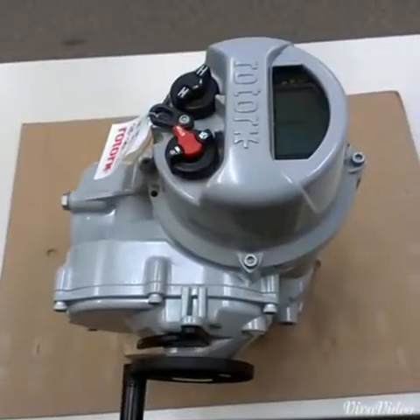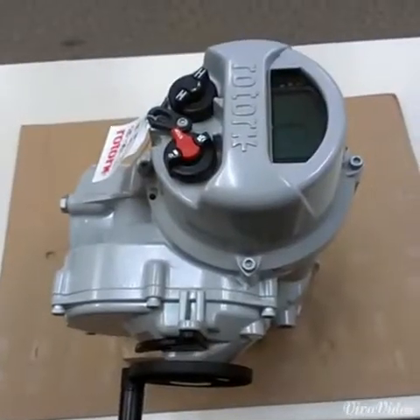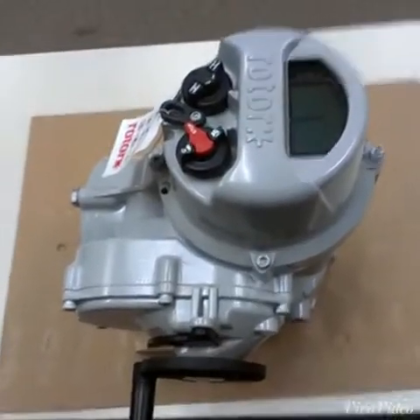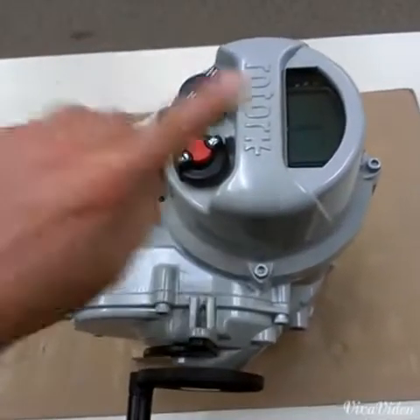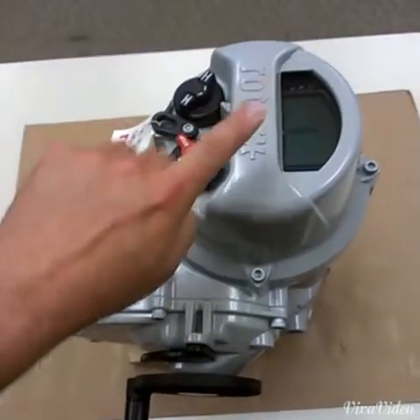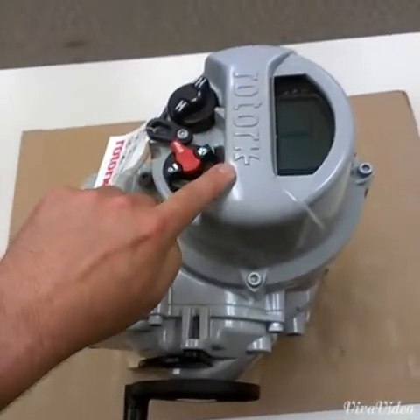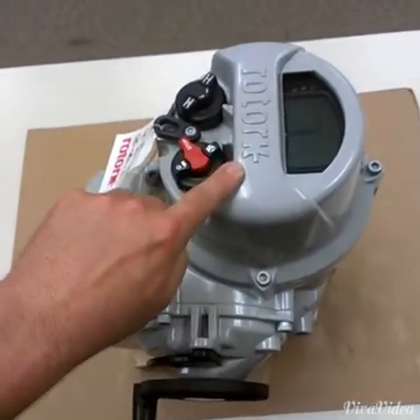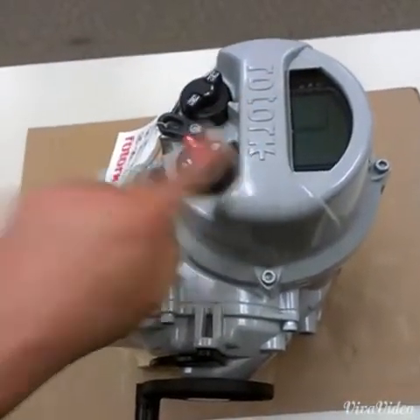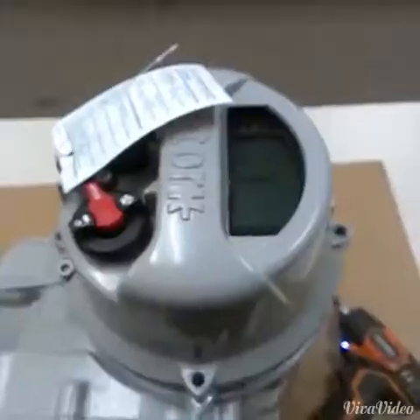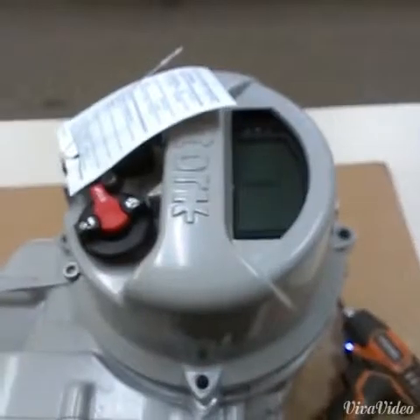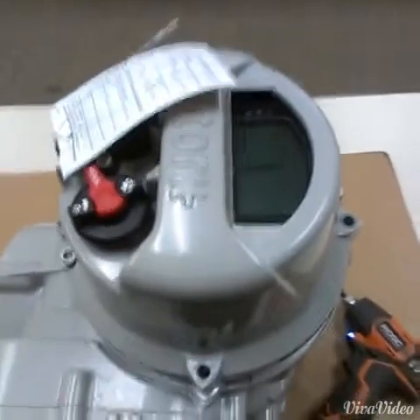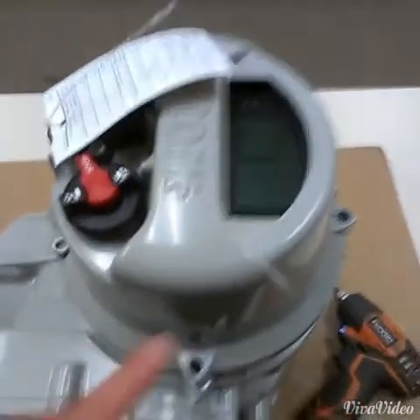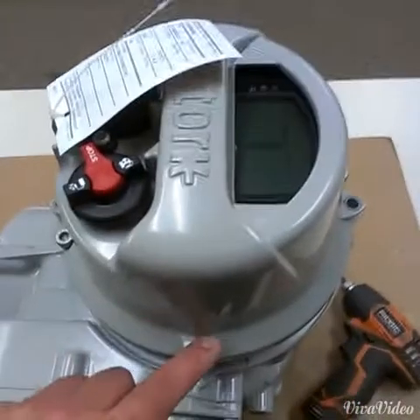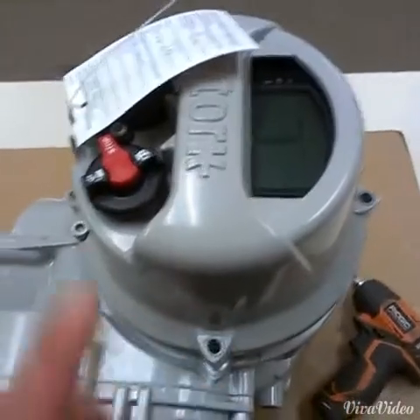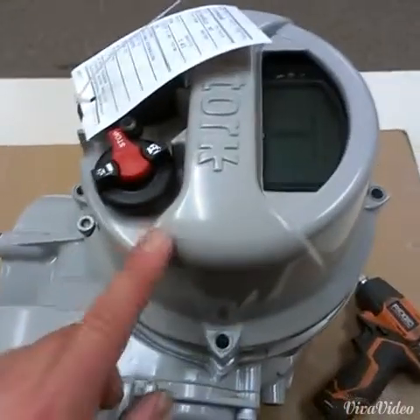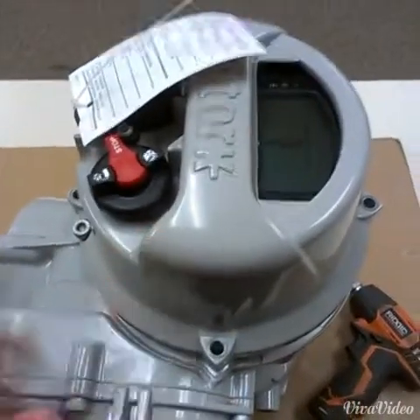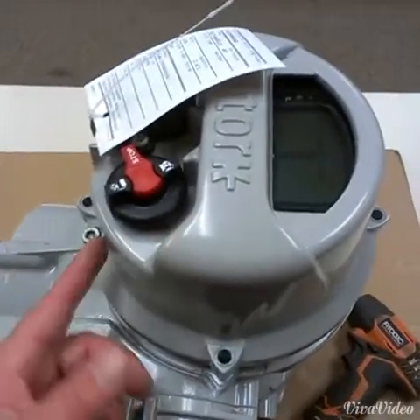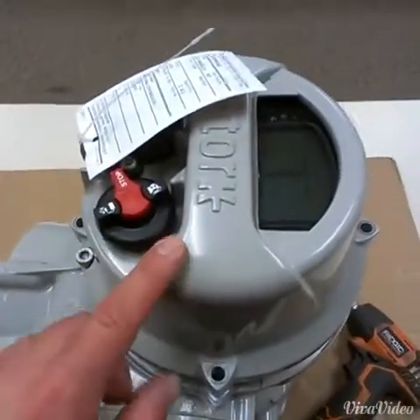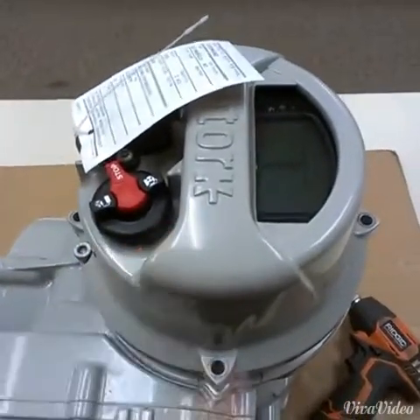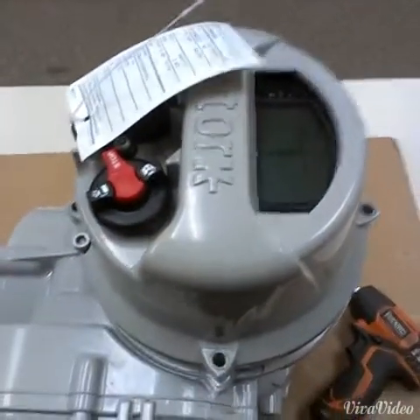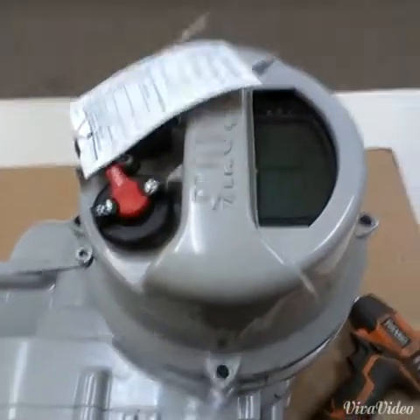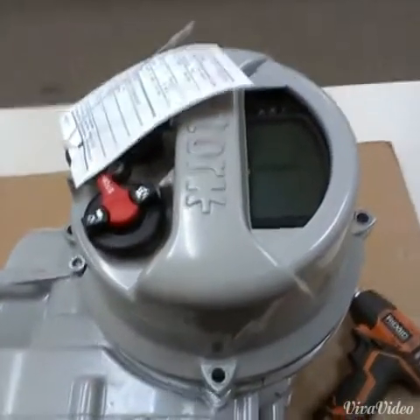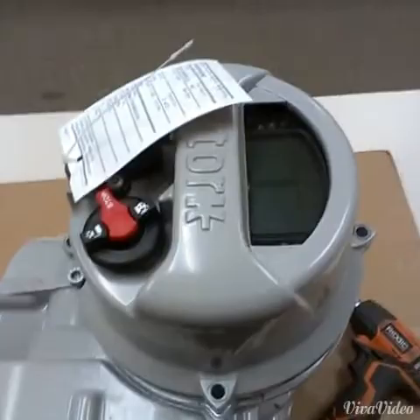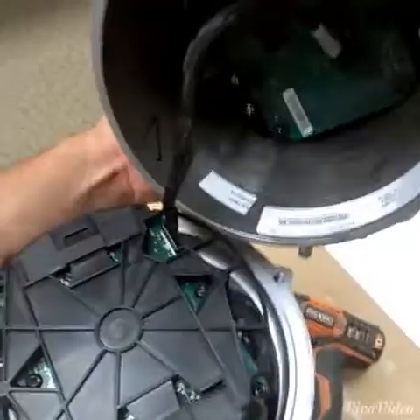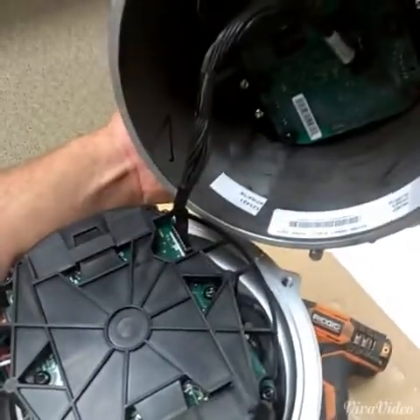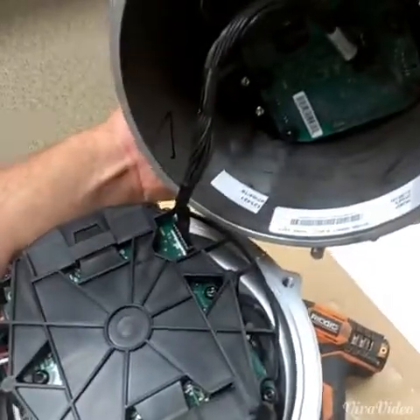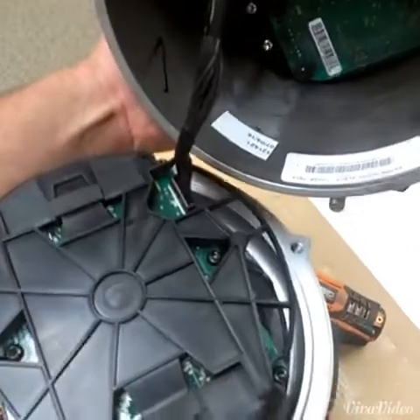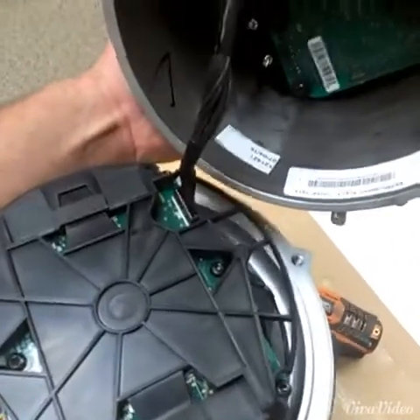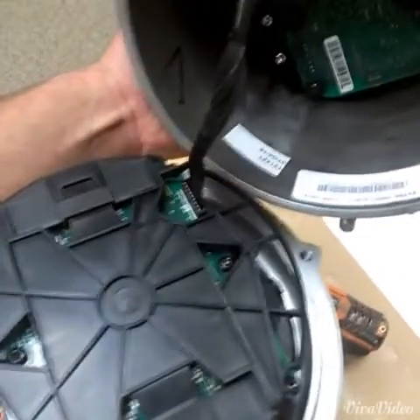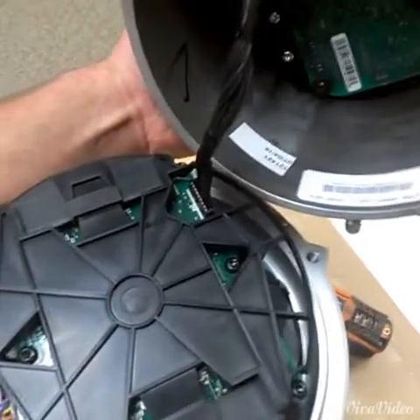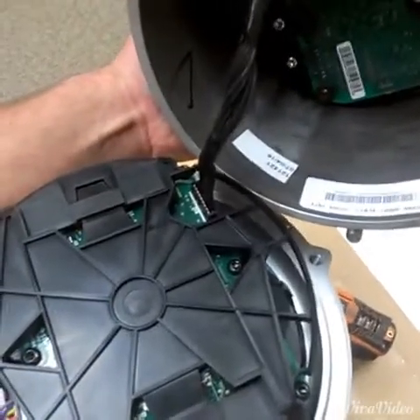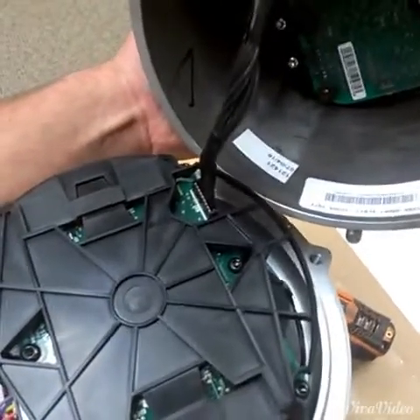Step one is to remove the HMI. Once the four bolts are removed that hold the cover on, be careful for the electrical connector underneath. That's the connector right there — pull it straight up and out.